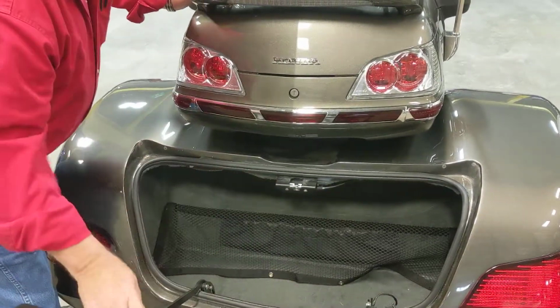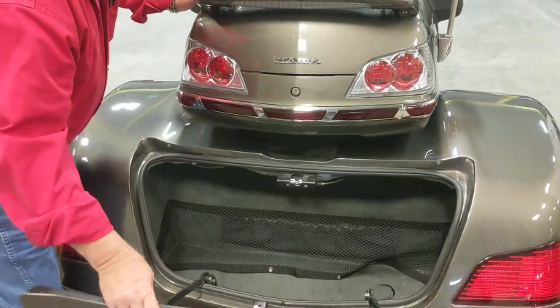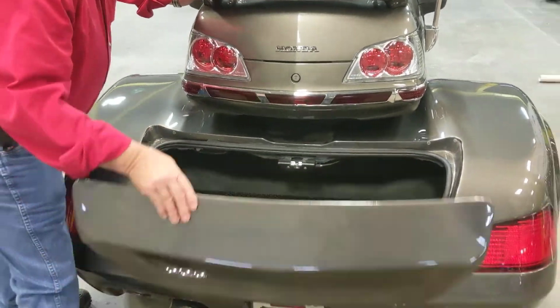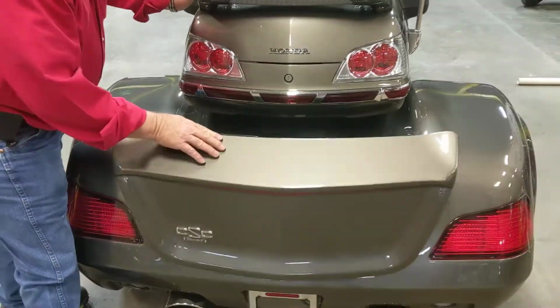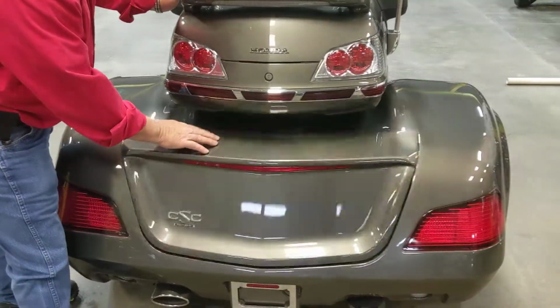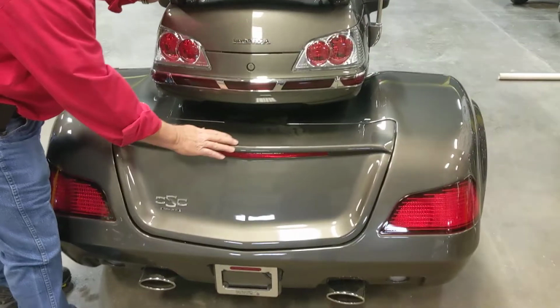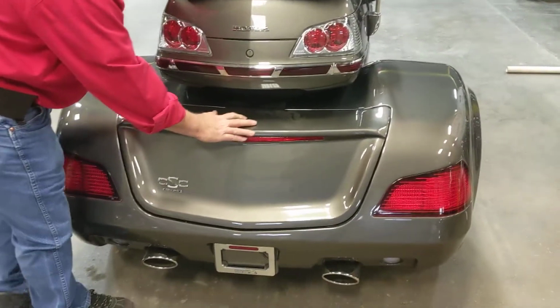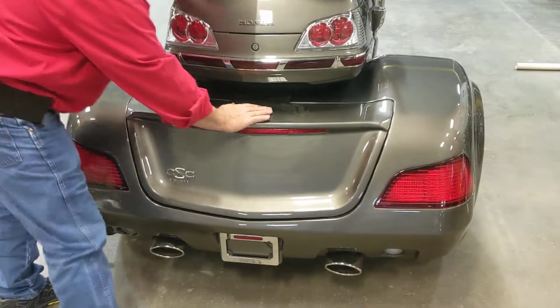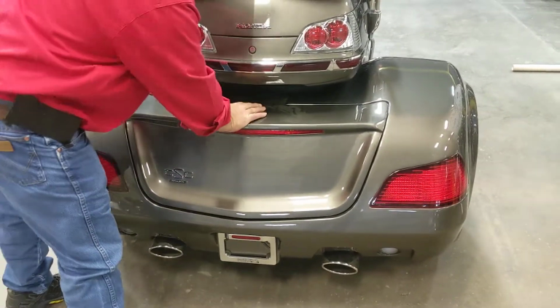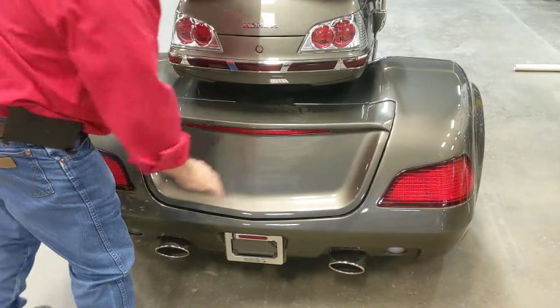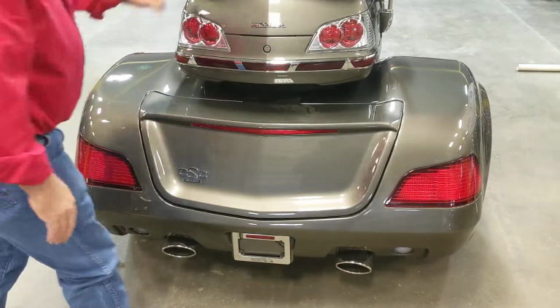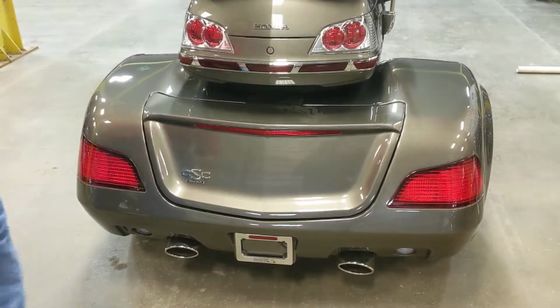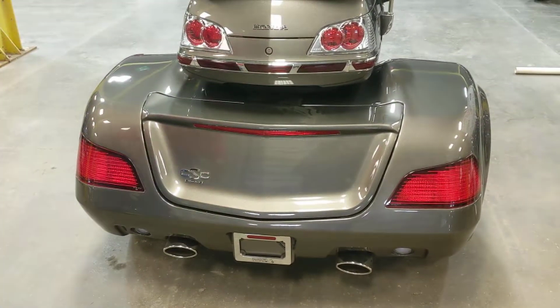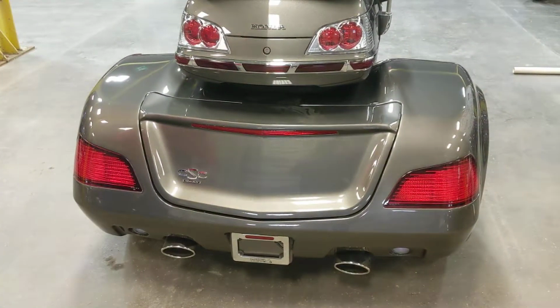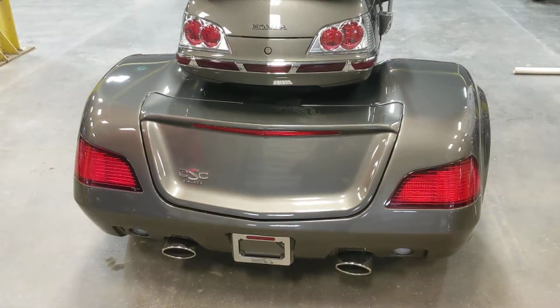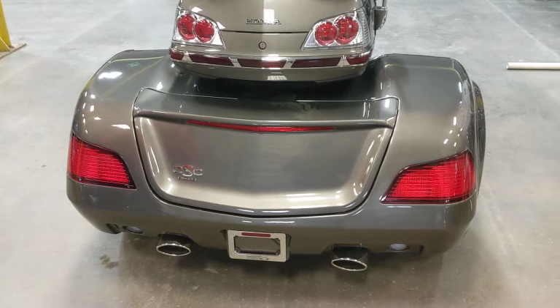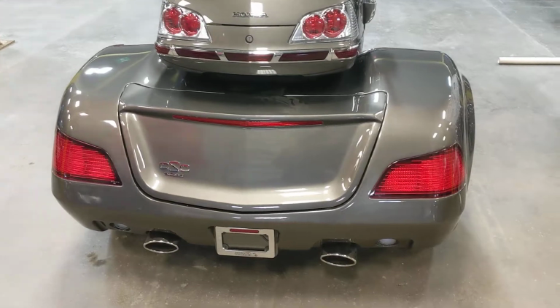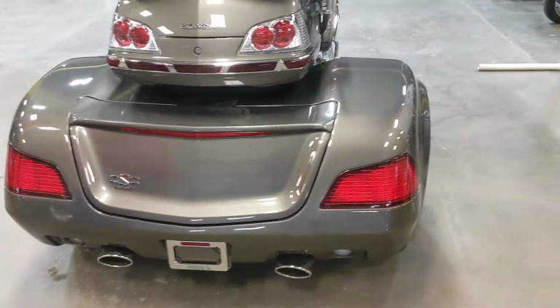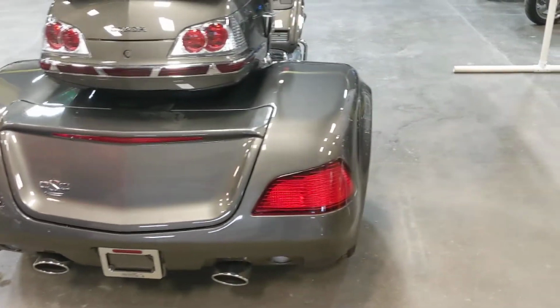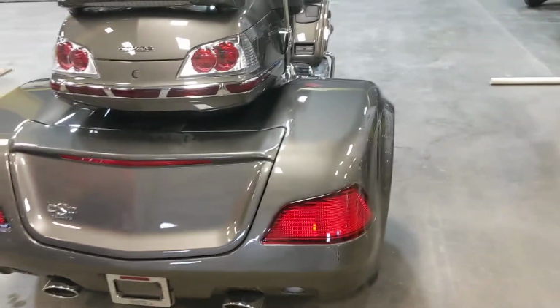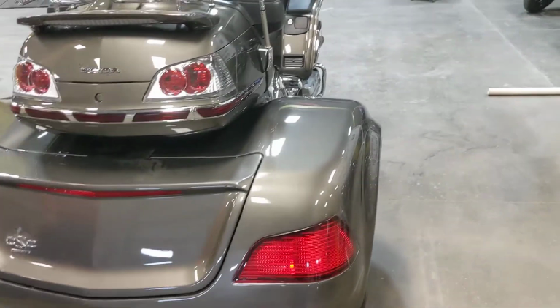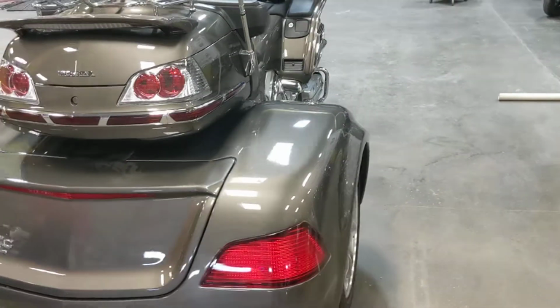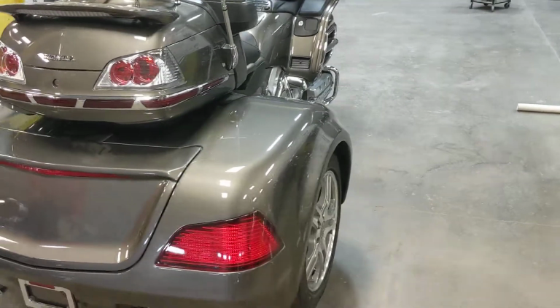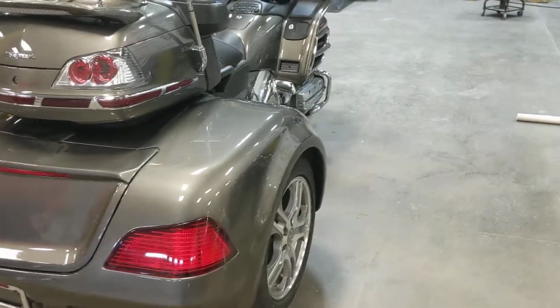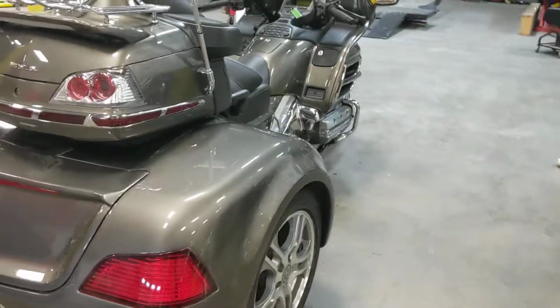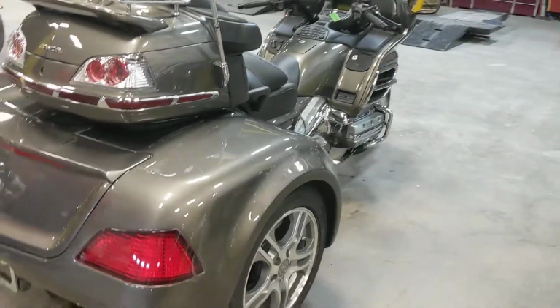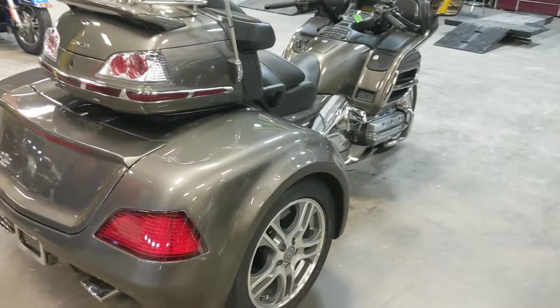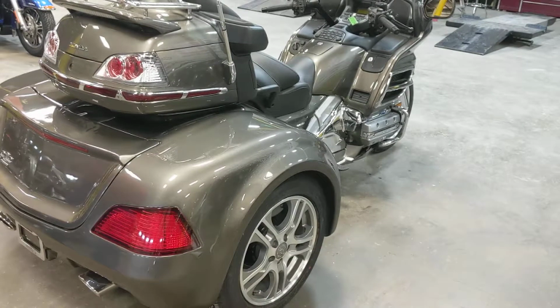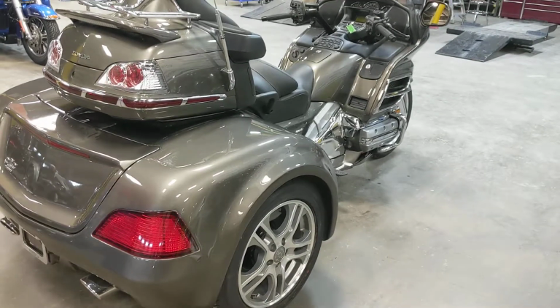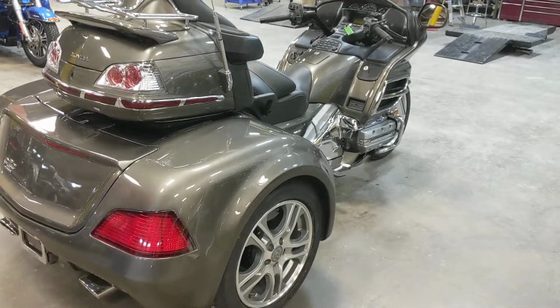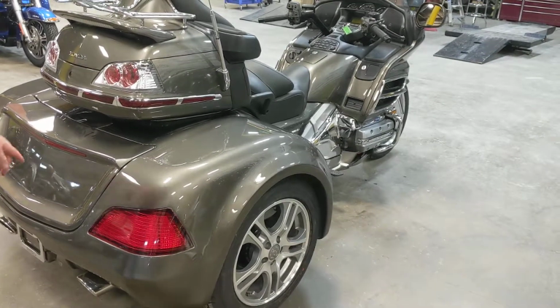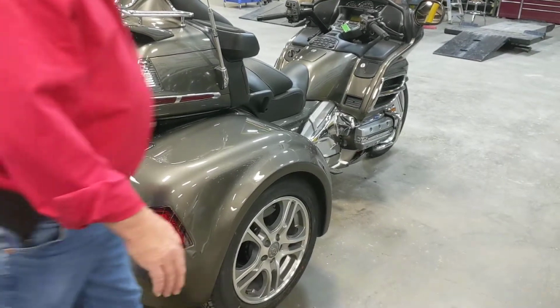Another really nice feature about the CSC trike kit: it is fully independent, which gives you a really nice and stable ride. It's the widest and longest trike kit in the industry. It also has LED lights in the rear.